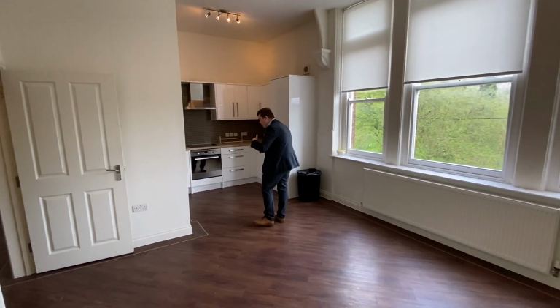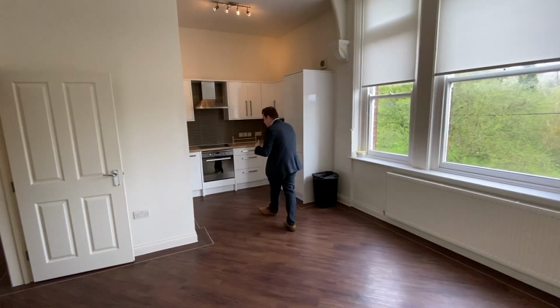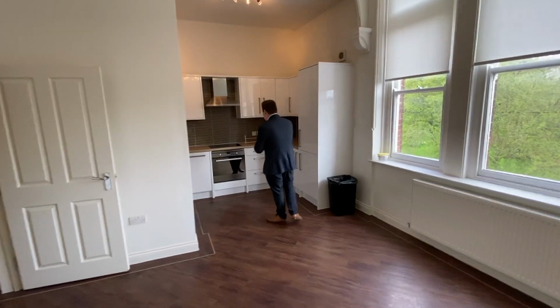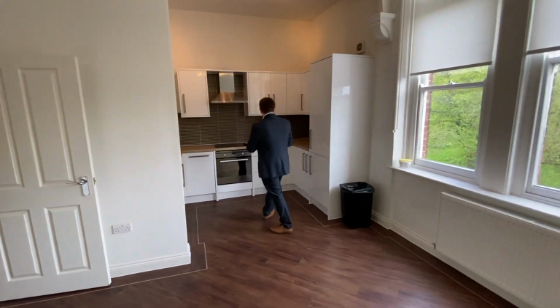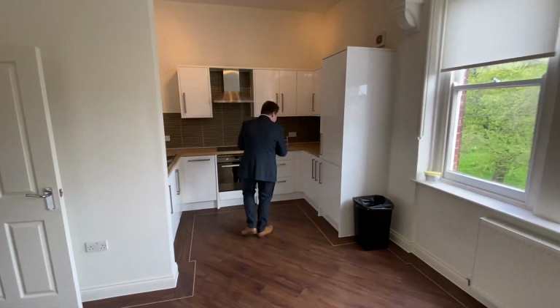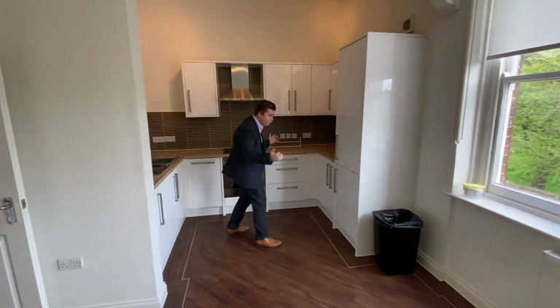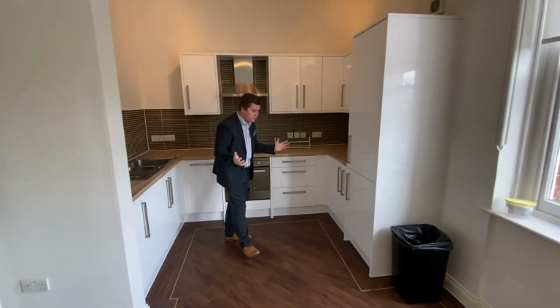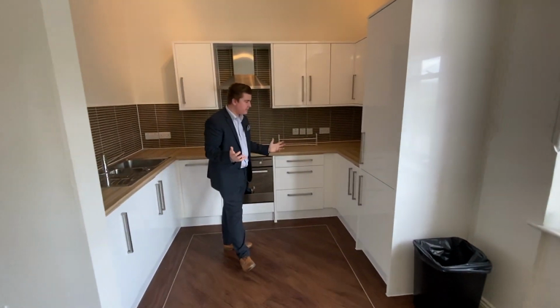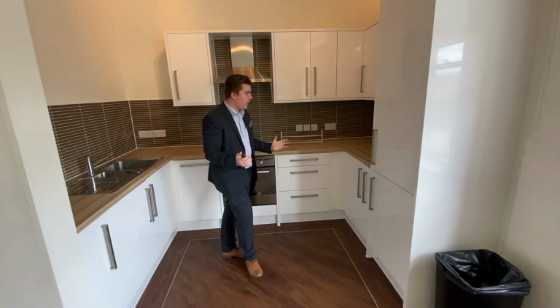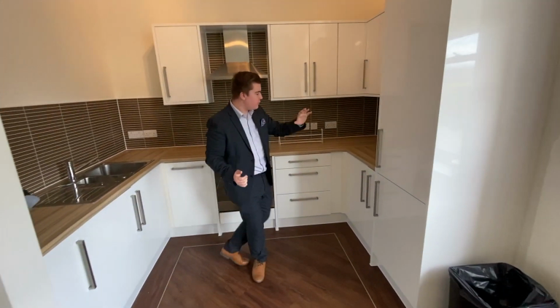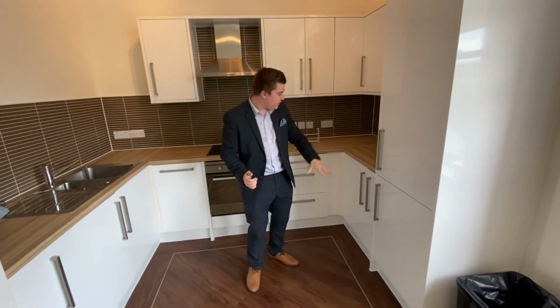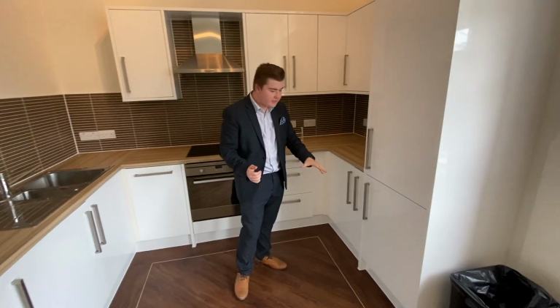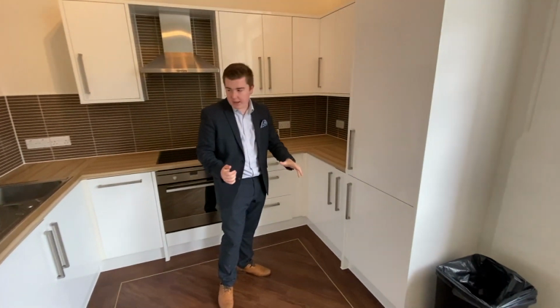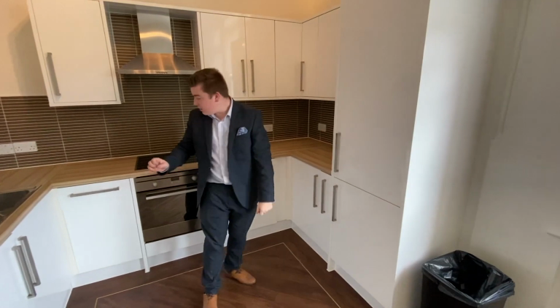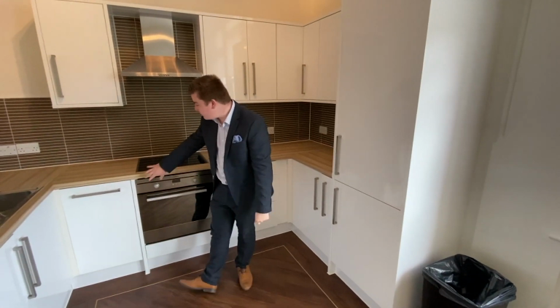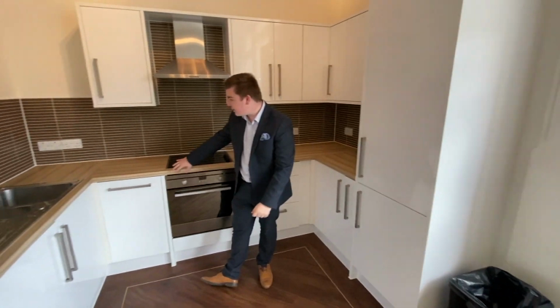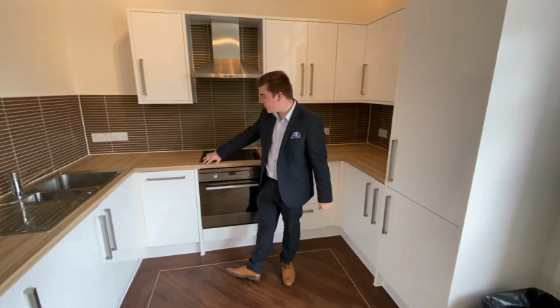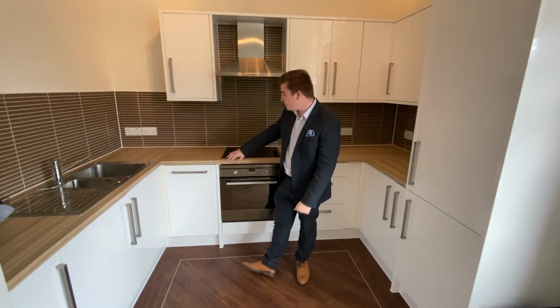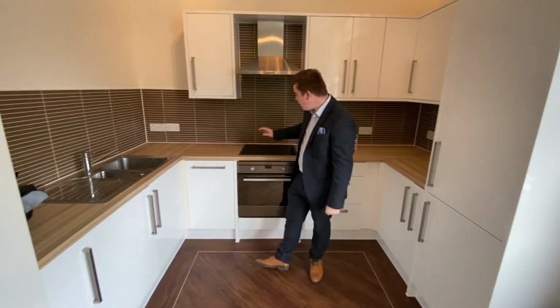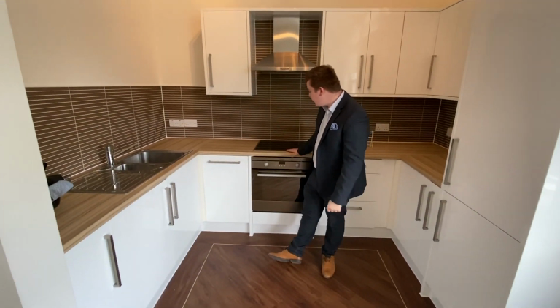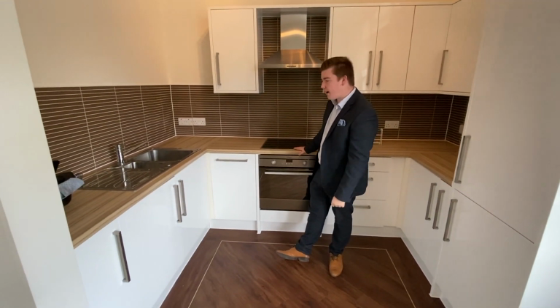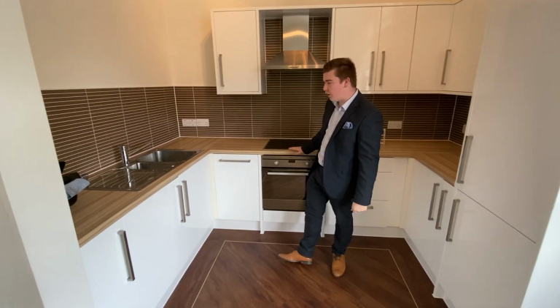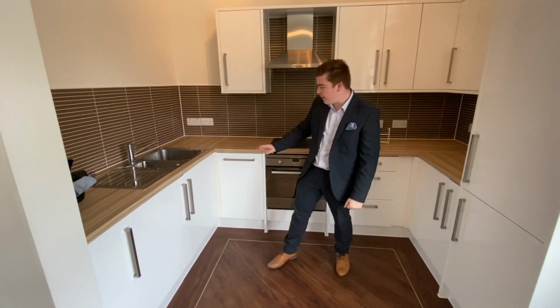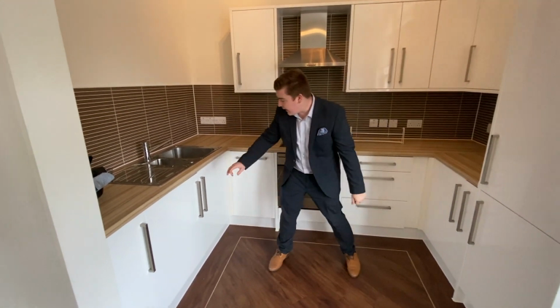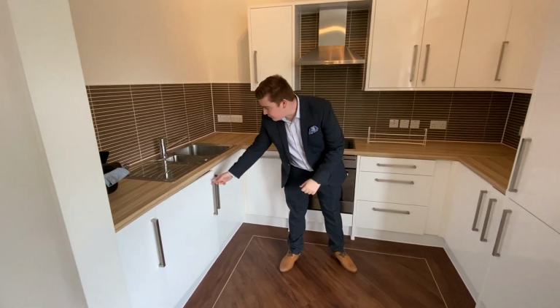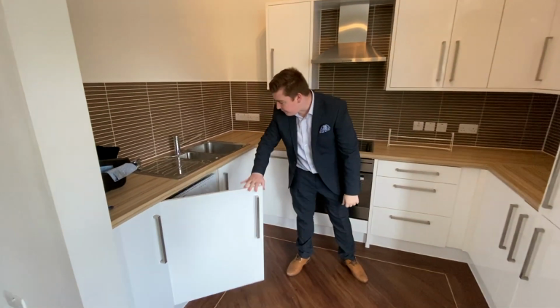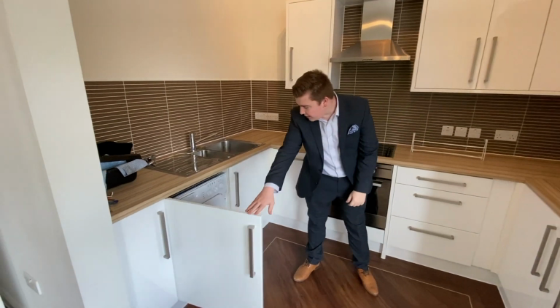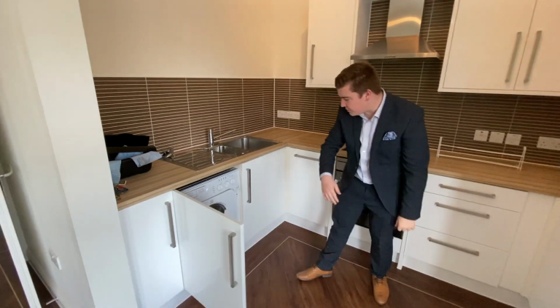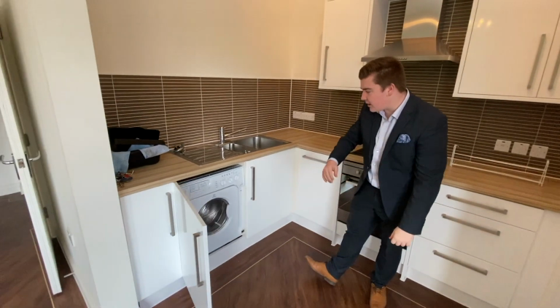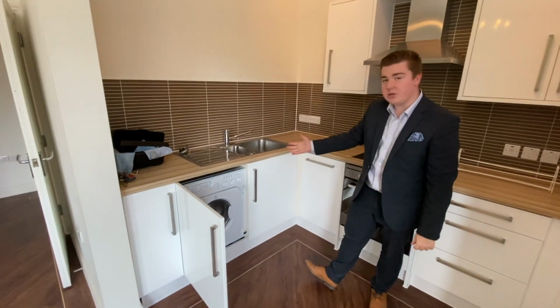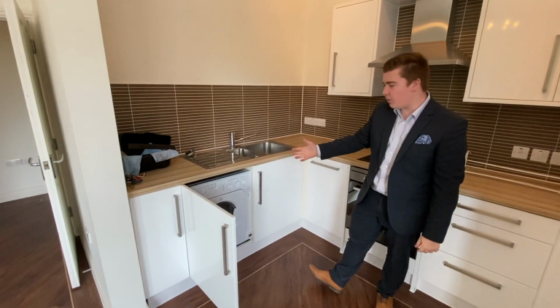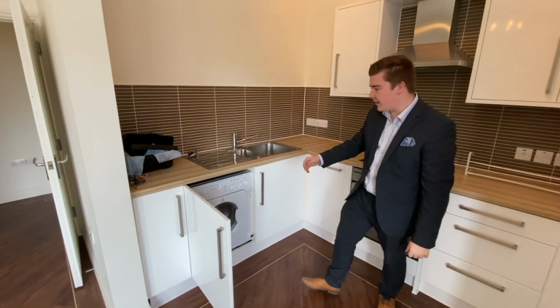Come over to the kitchen area — this is a great use of space in here. You've got a built-in fridge freezer, a slimline dishwasher, an electric oven and hob, and a built-in washing machine, which is always handy.